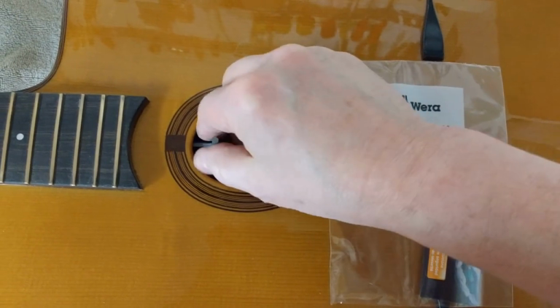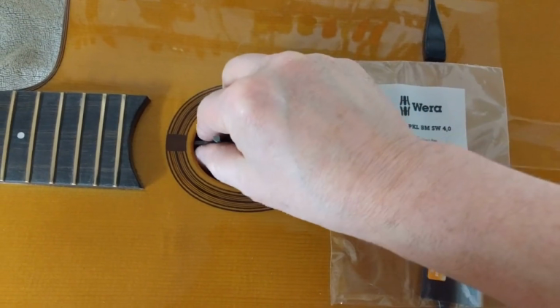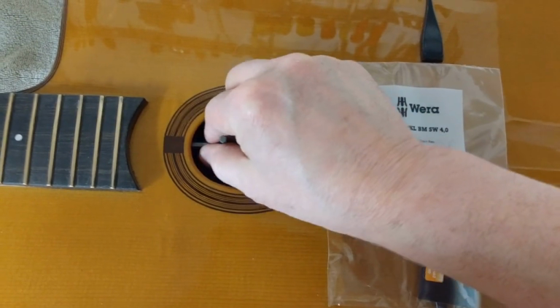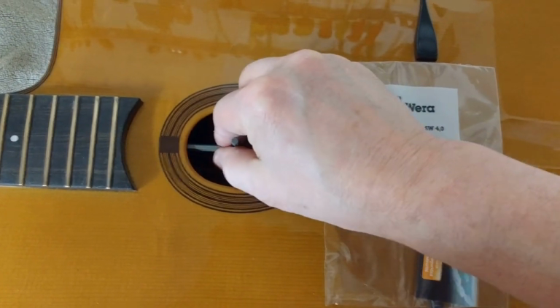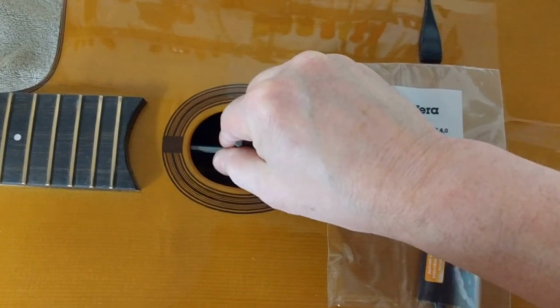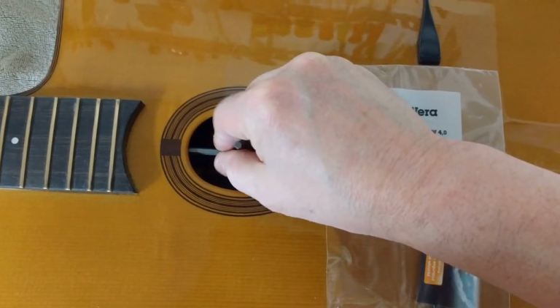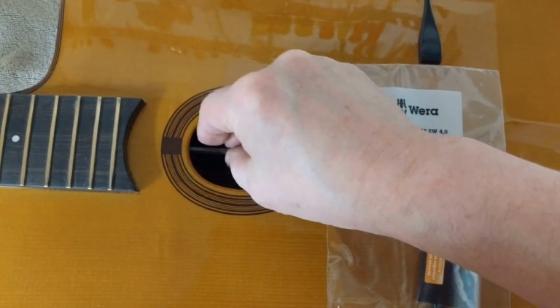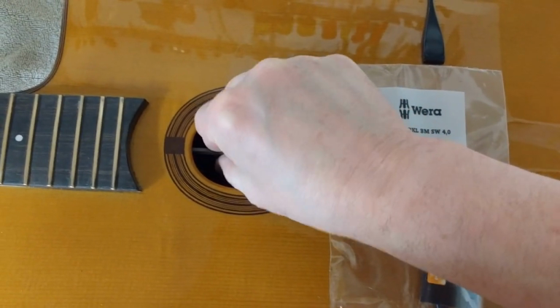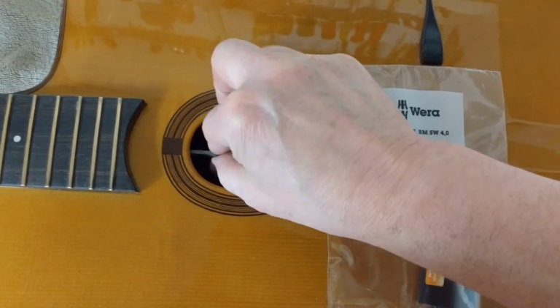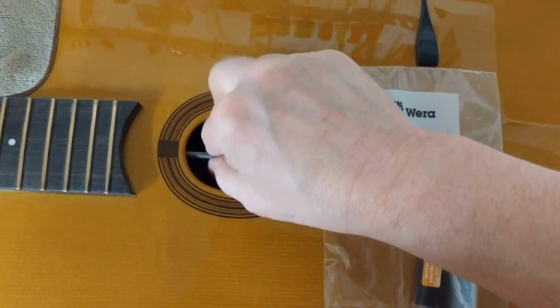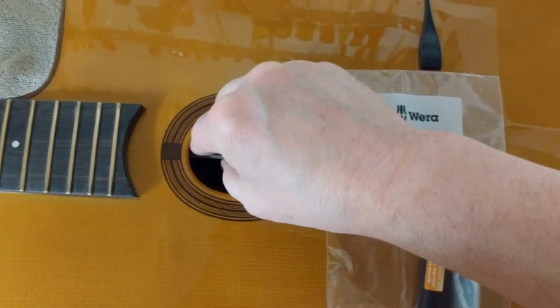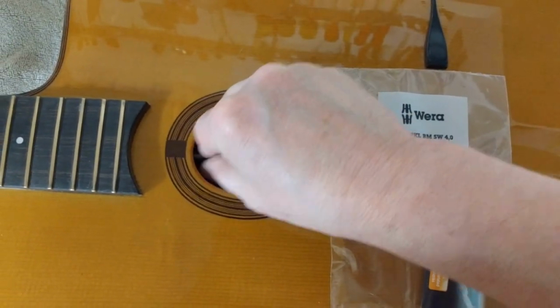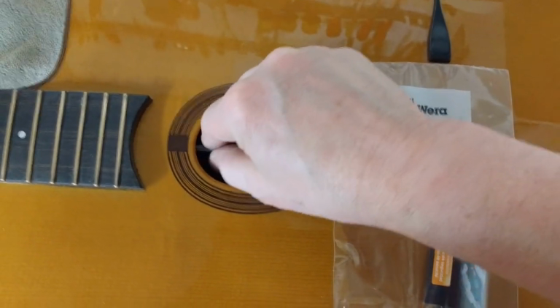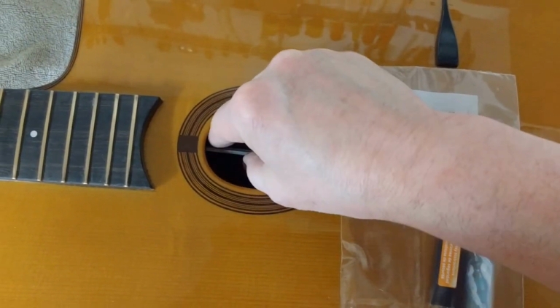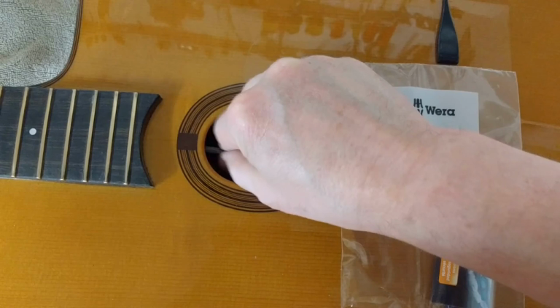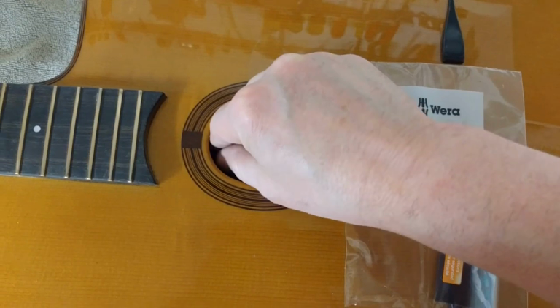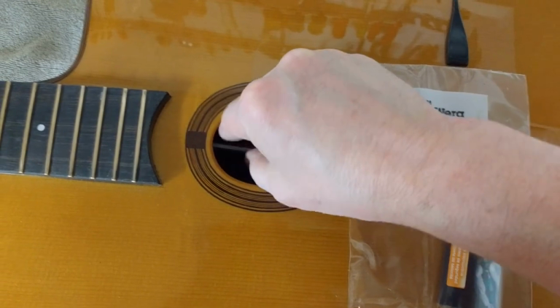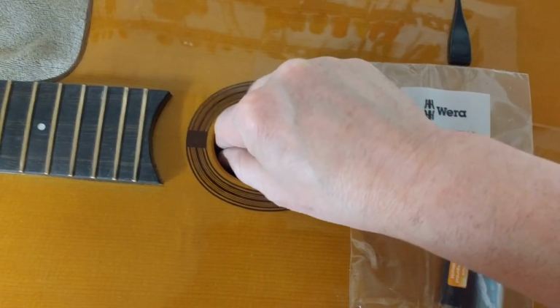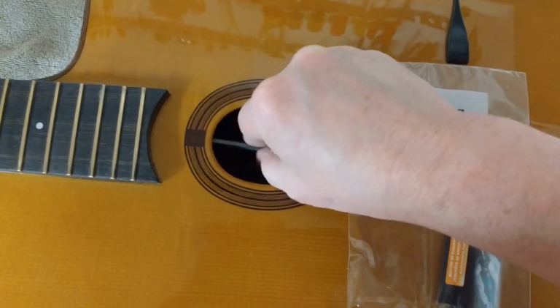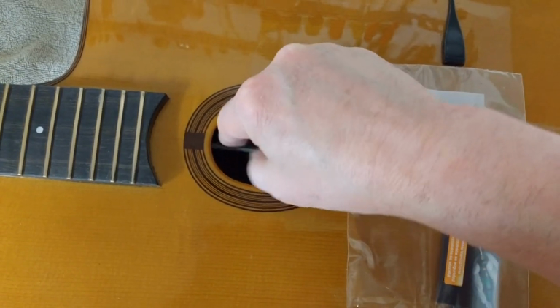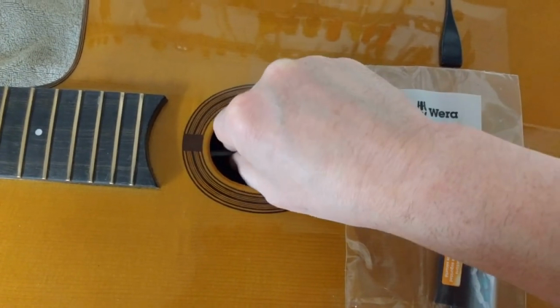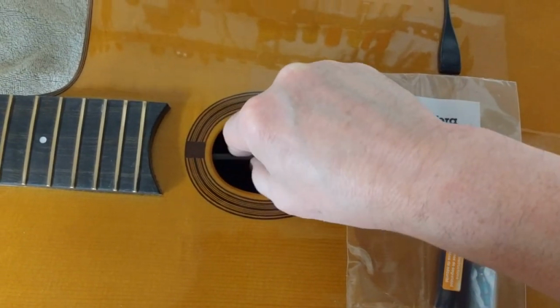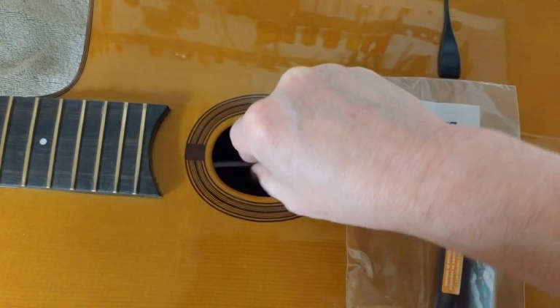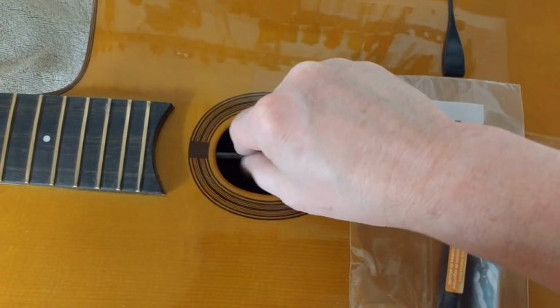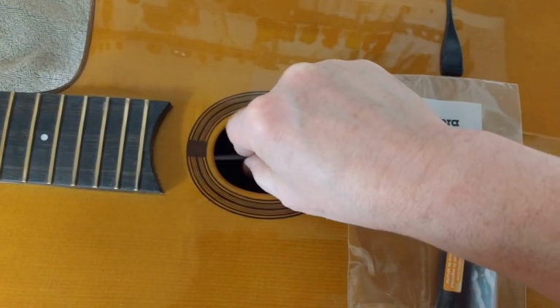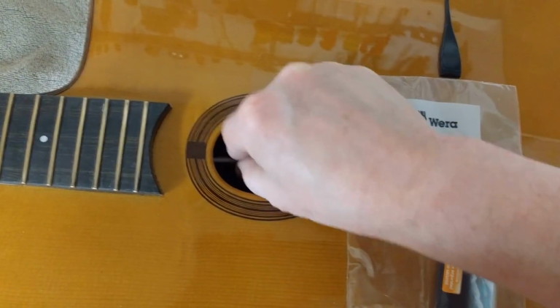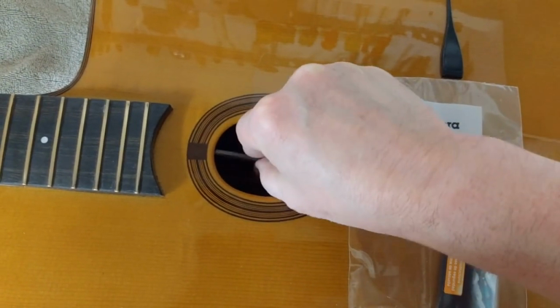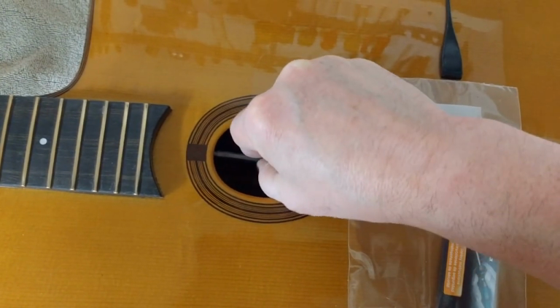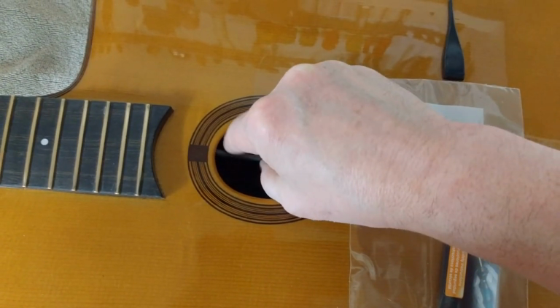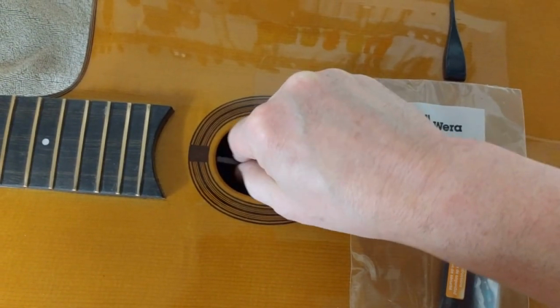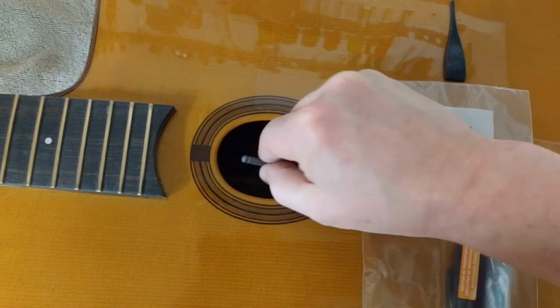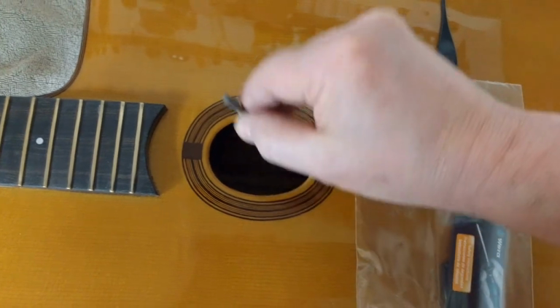The way you get it out is you pull it out, rotate, so that the point is down. It's easier to do two-handed, but you have to have one hand to hold the camera.